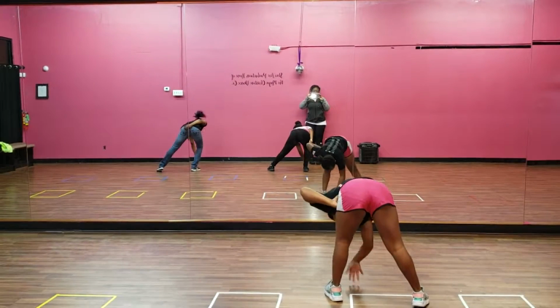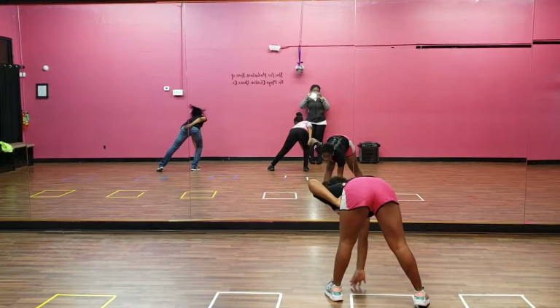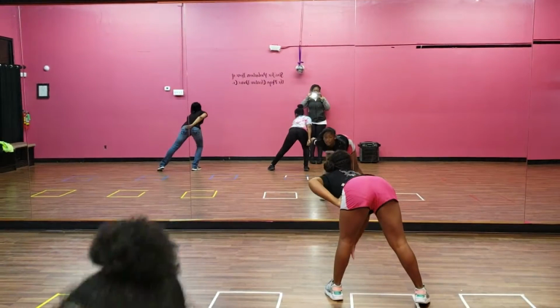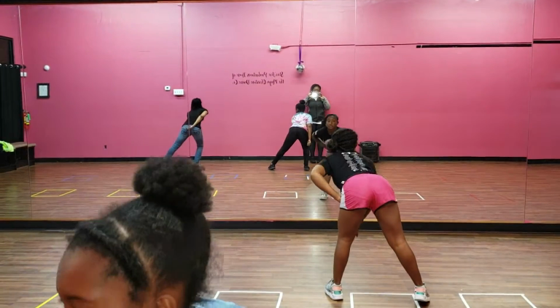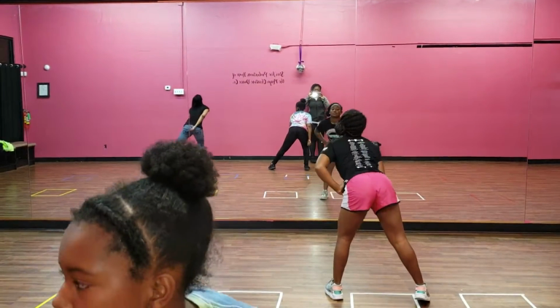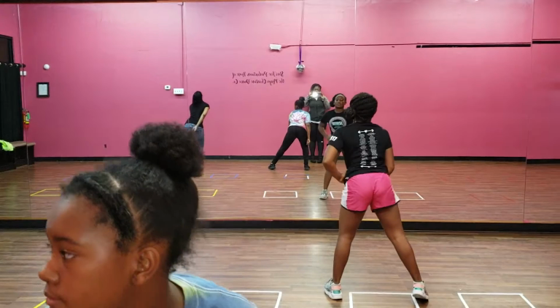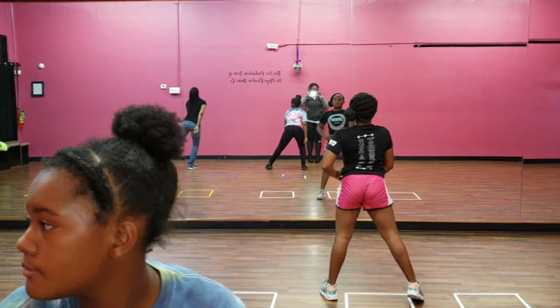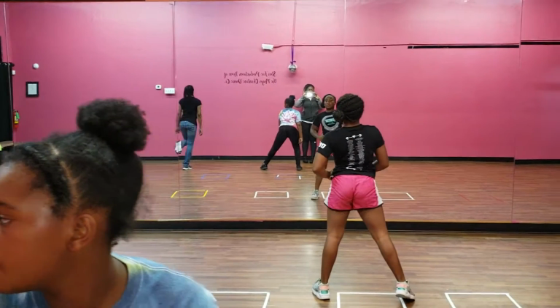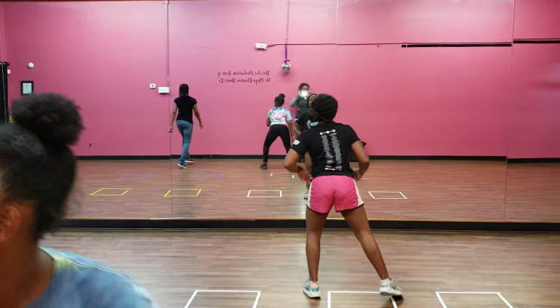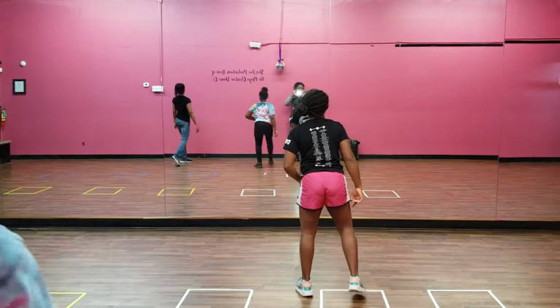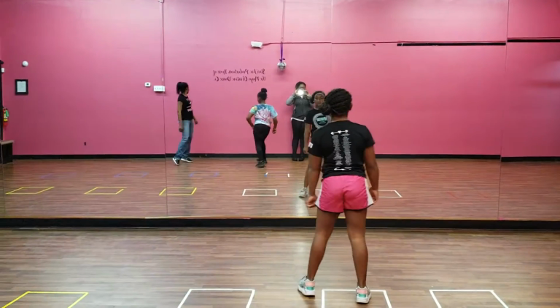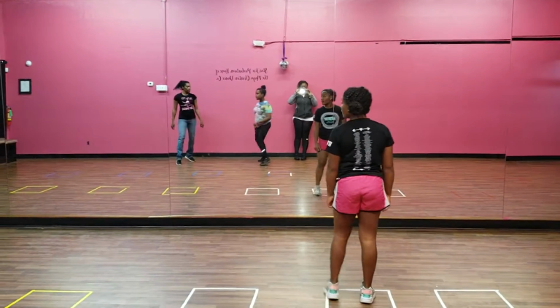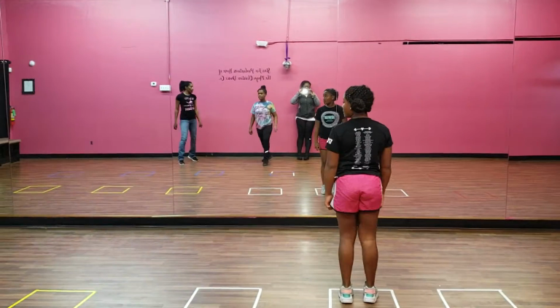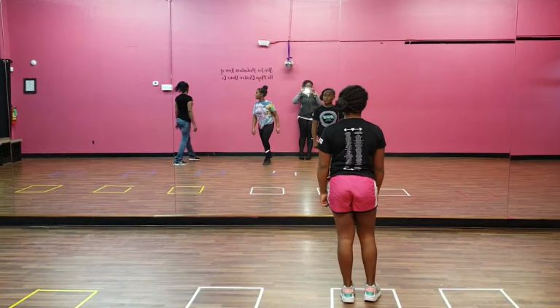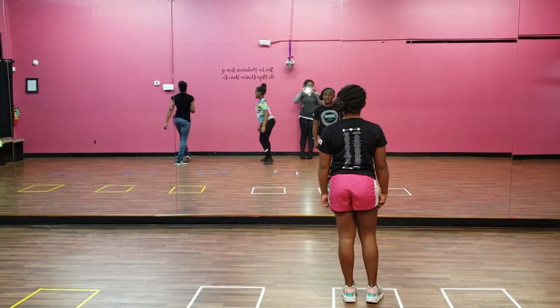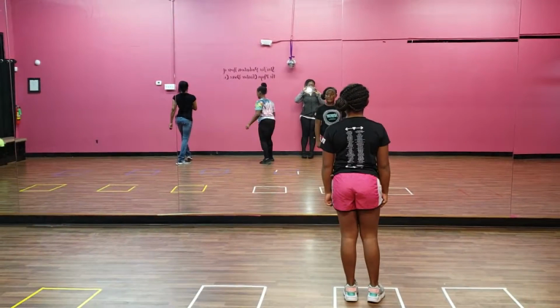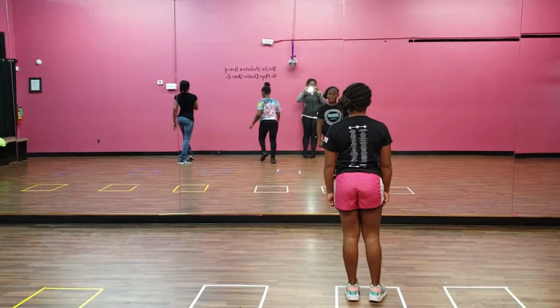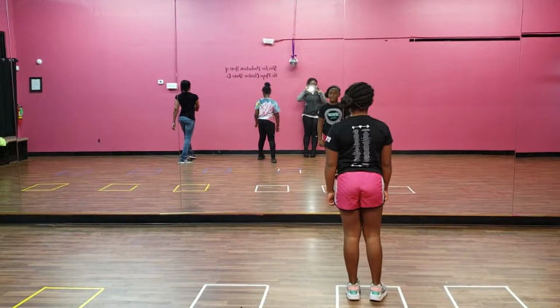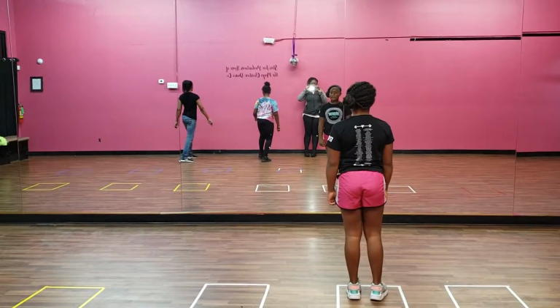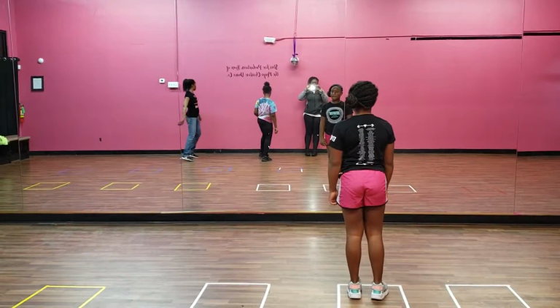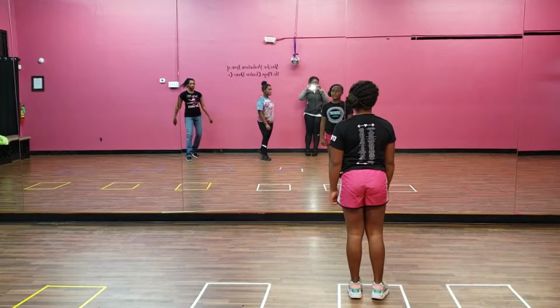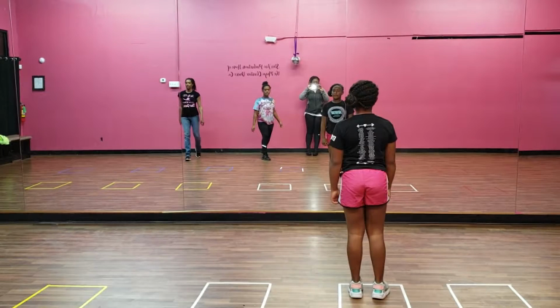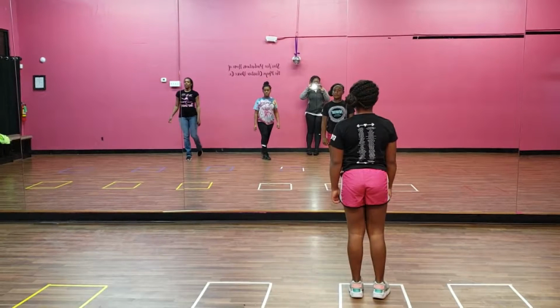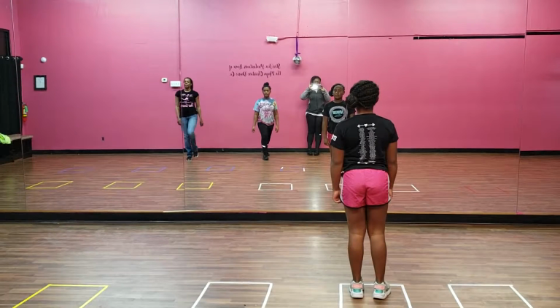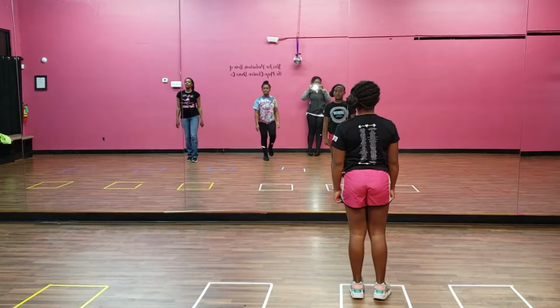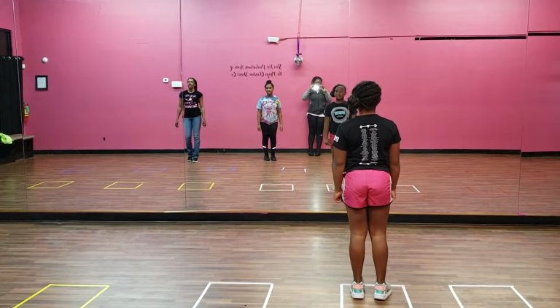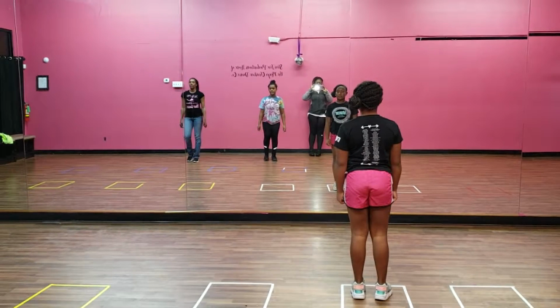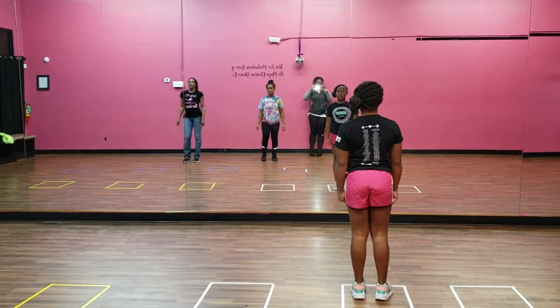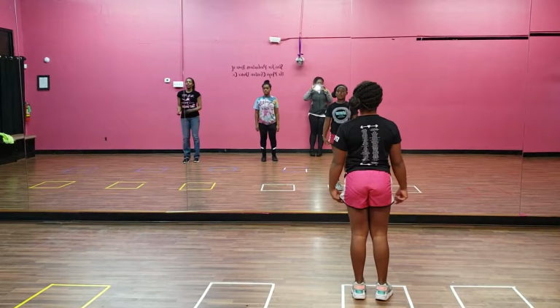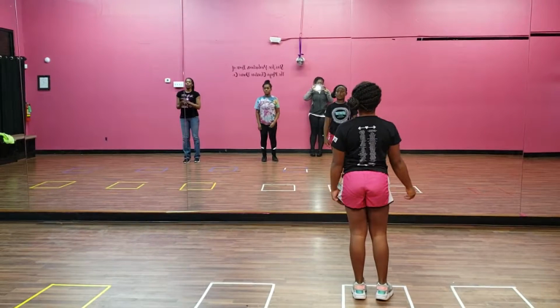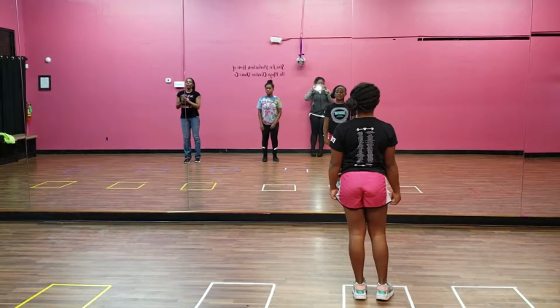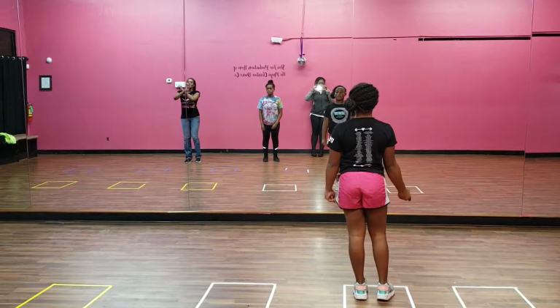One, two, three, four, pivot turn — we always pivot turn with our right foot and turn to the front. Five, six, seven, eight. Now we move back over.